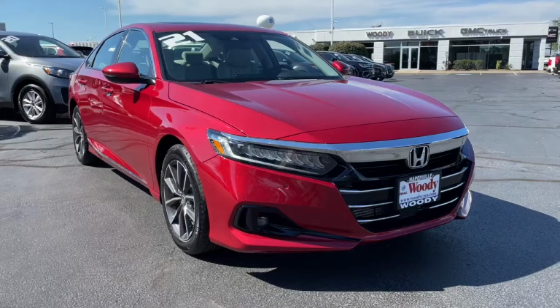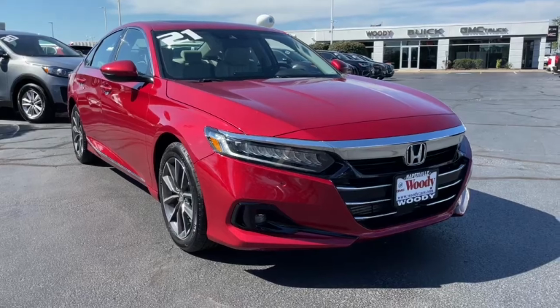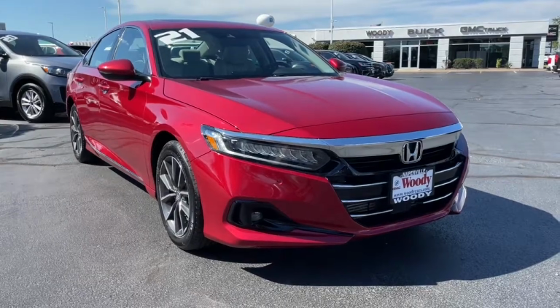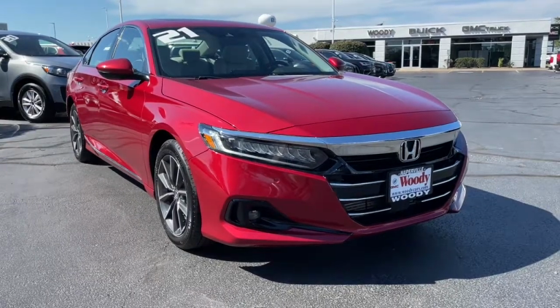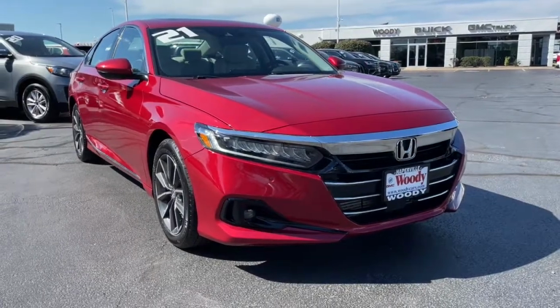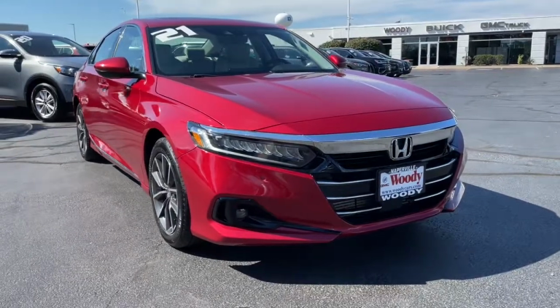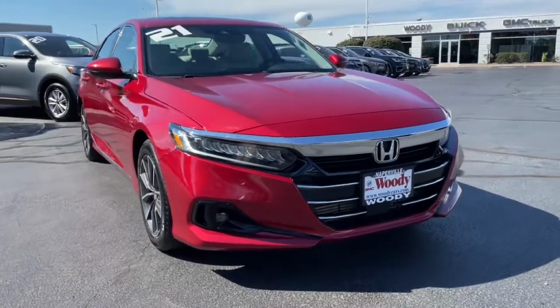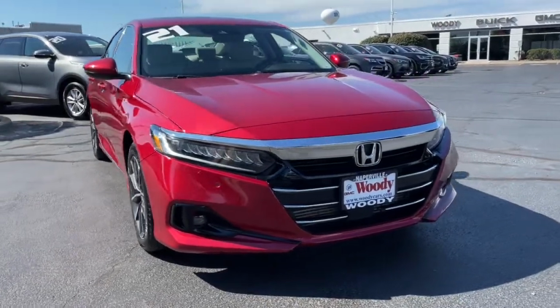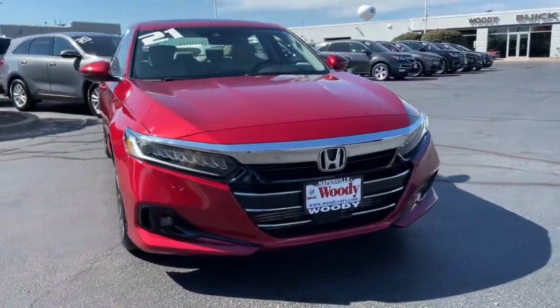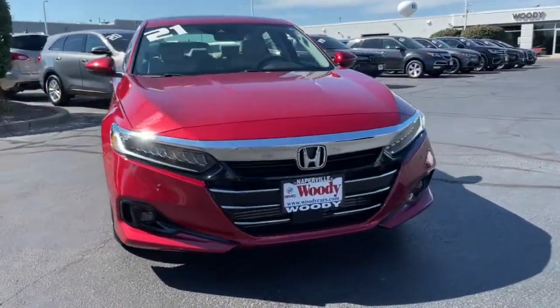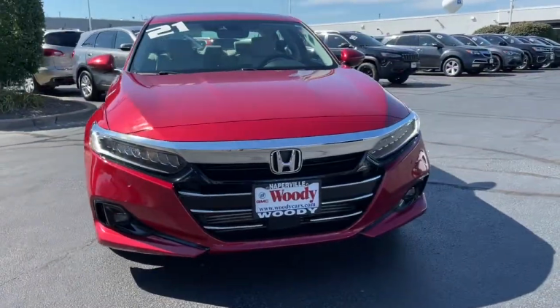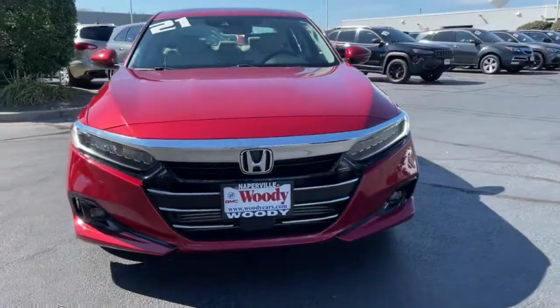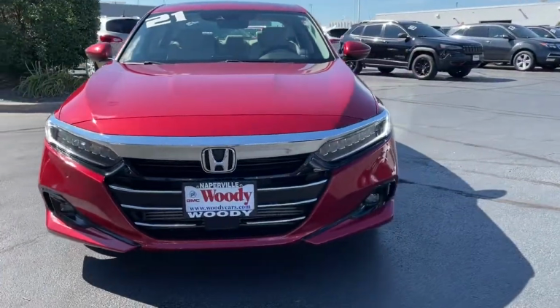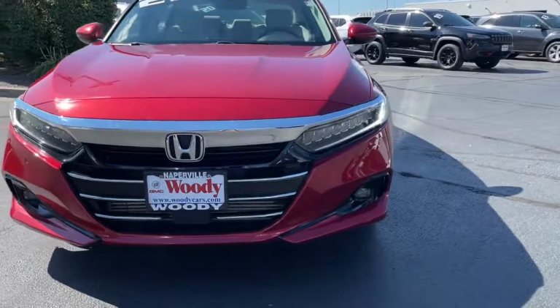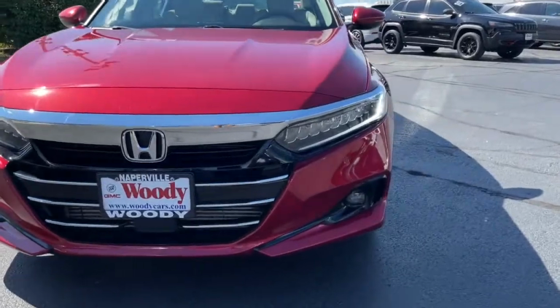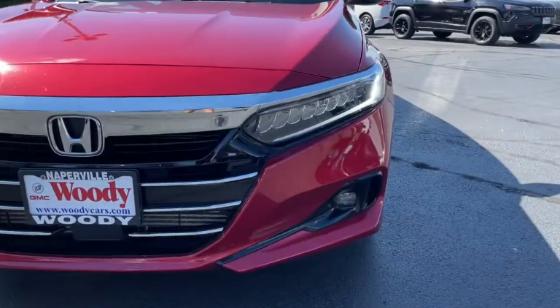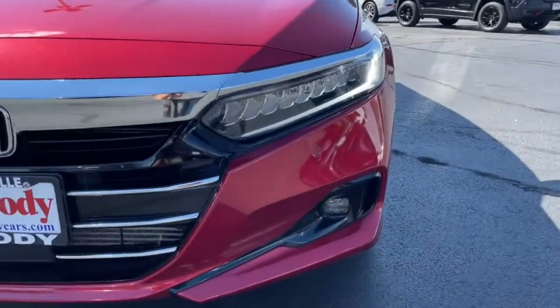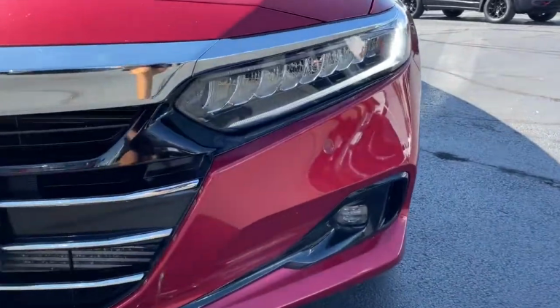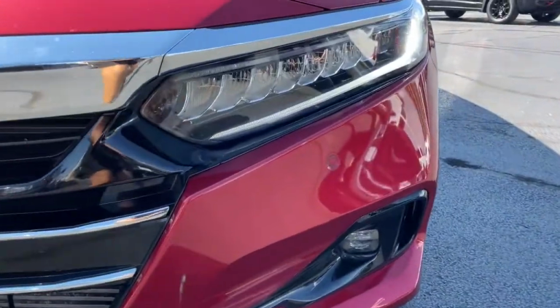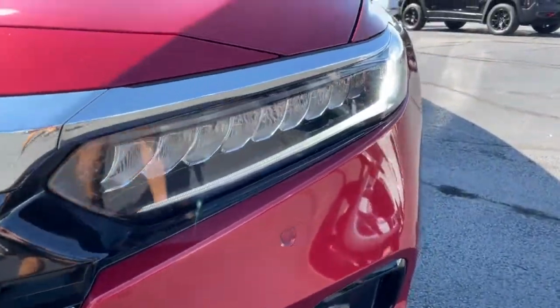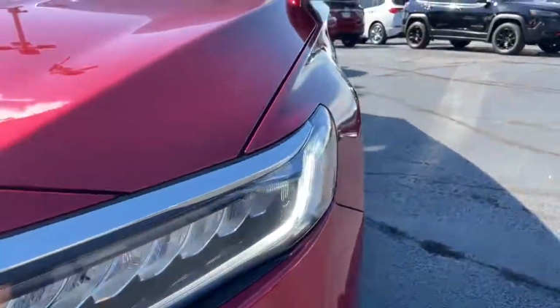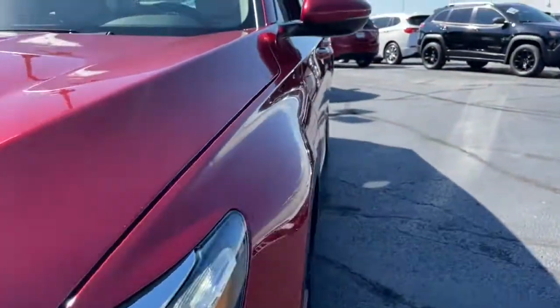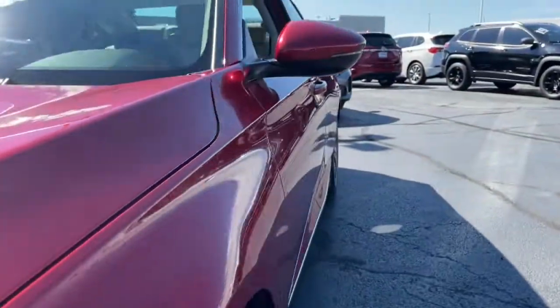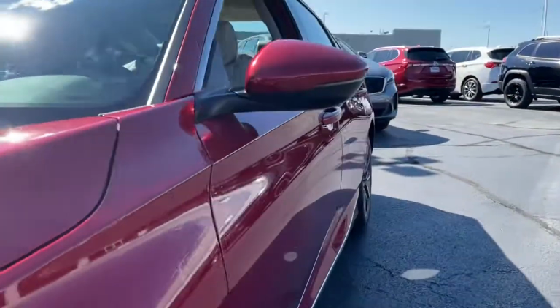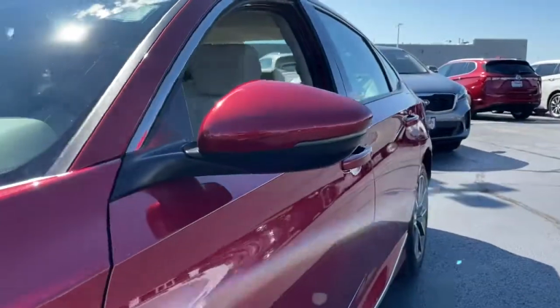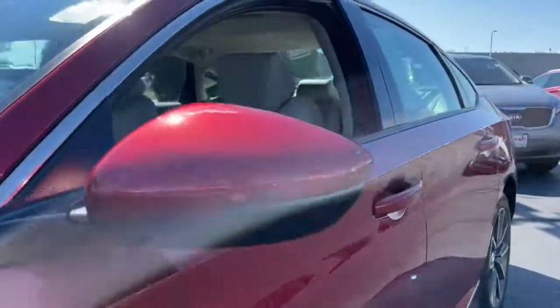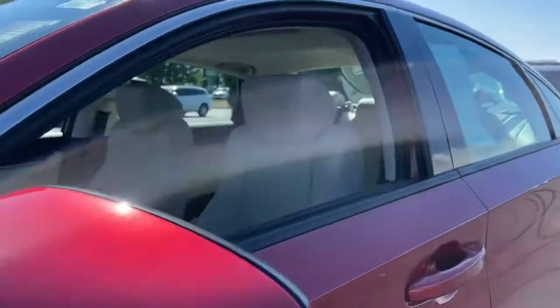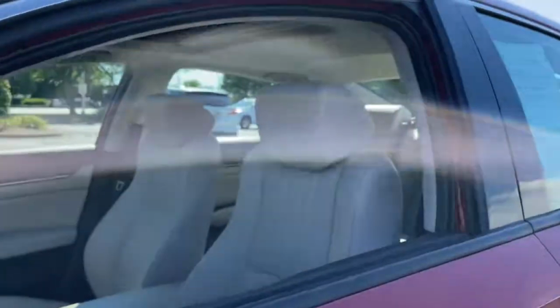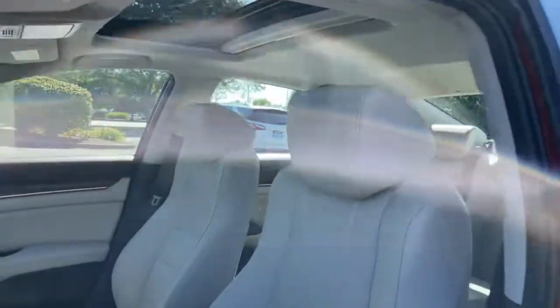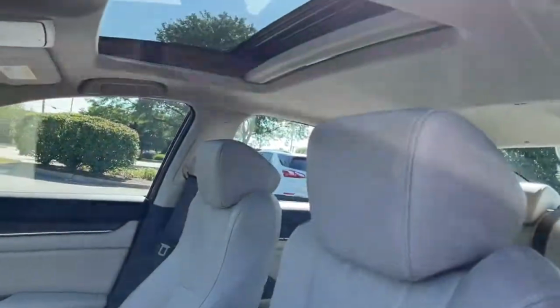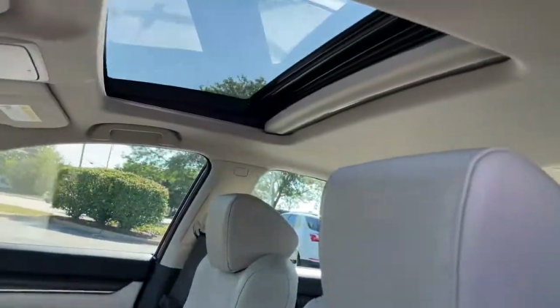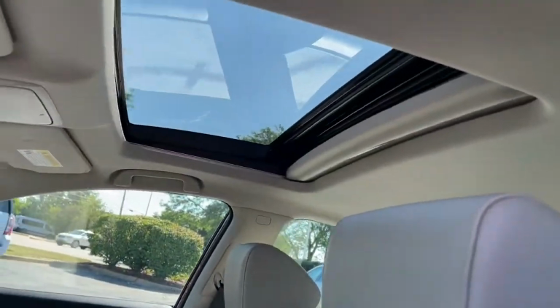Get acquainted with the 2021 Honda Accord. With less than 25,000 miles on the odometer, this vehicle provides excellent value. Prepare to be amazed by the Accord.